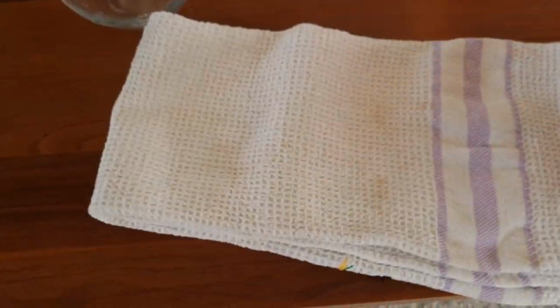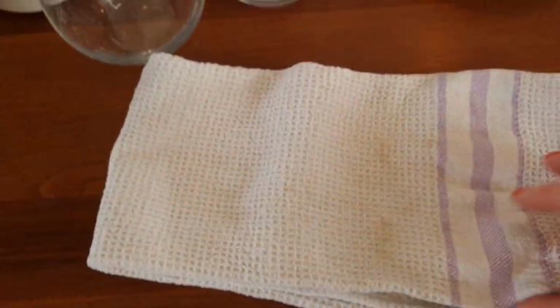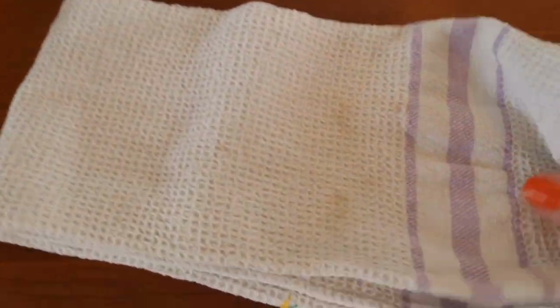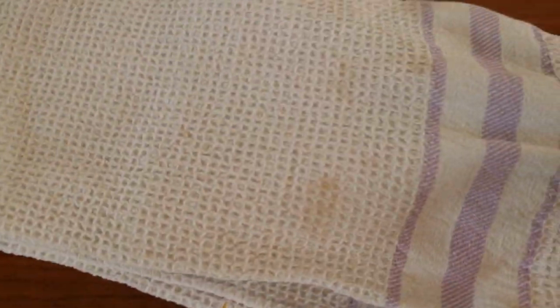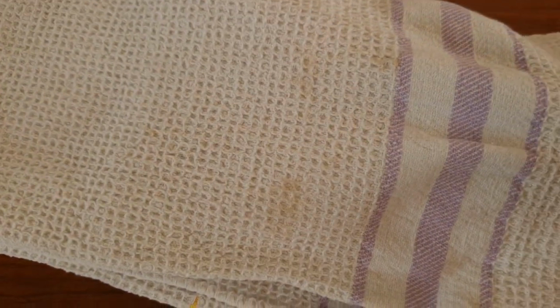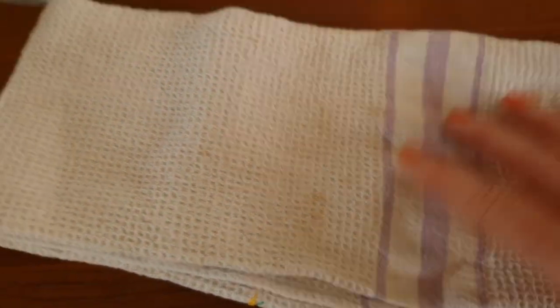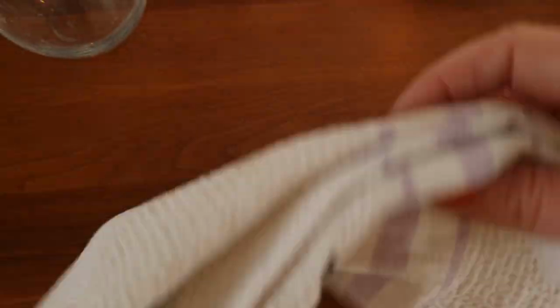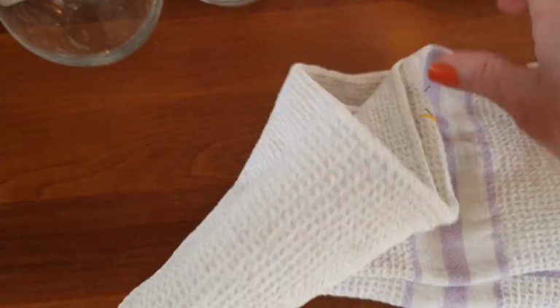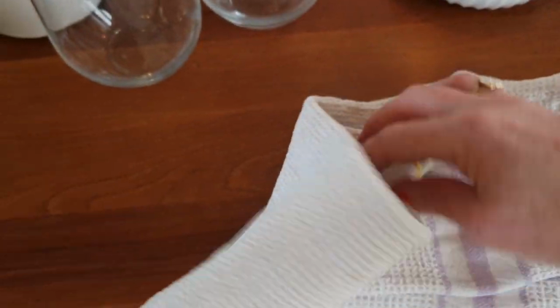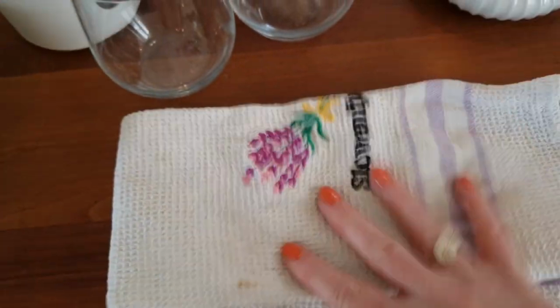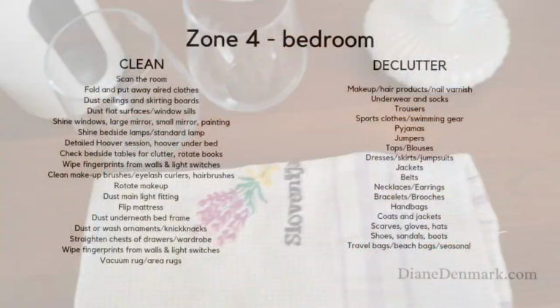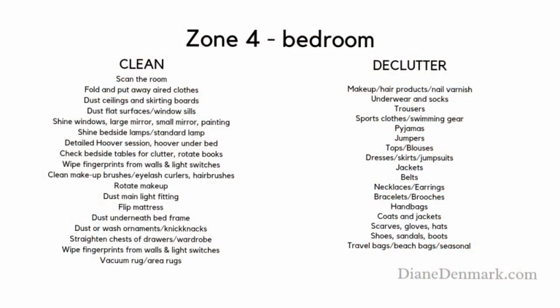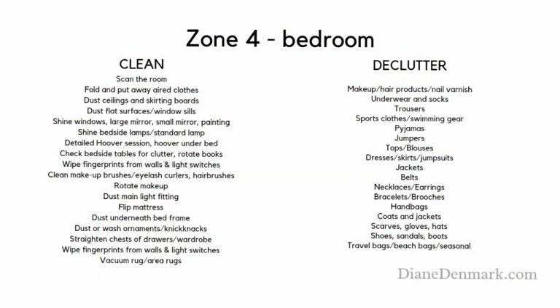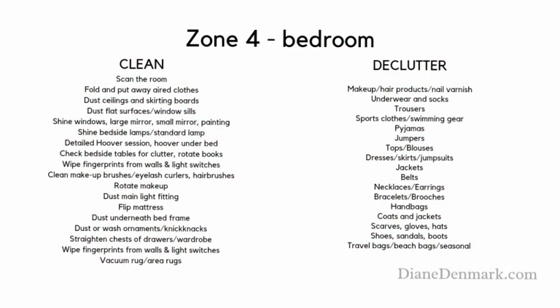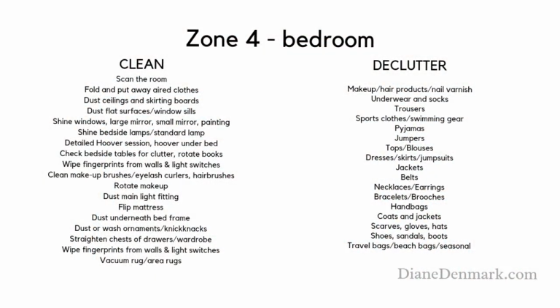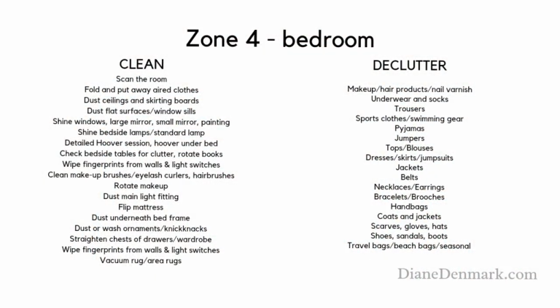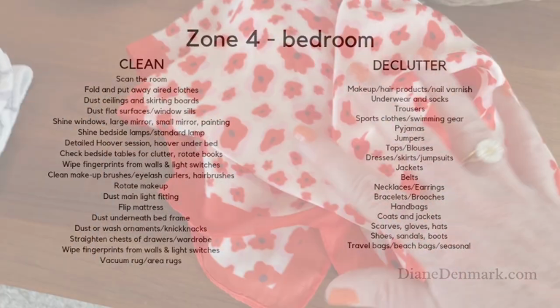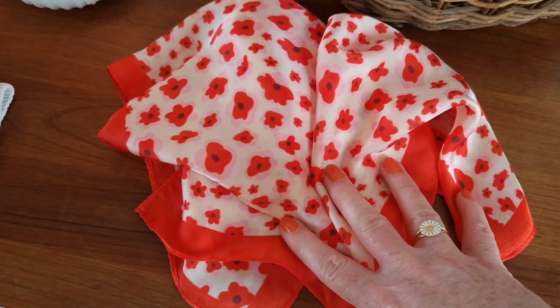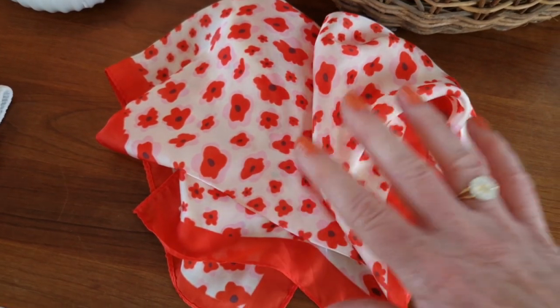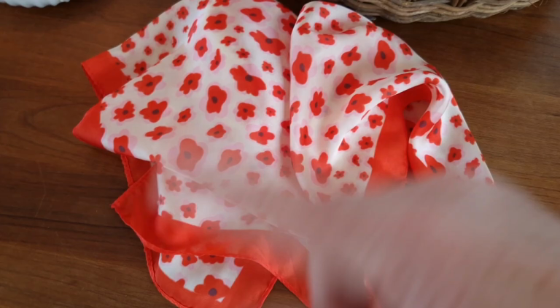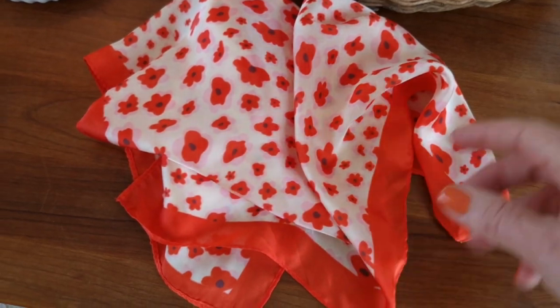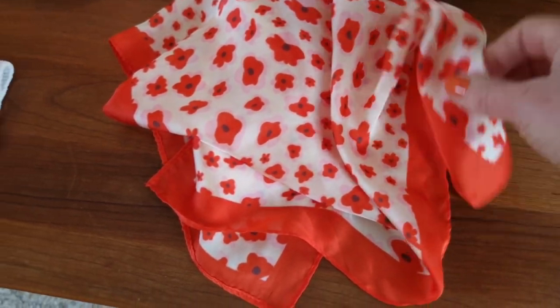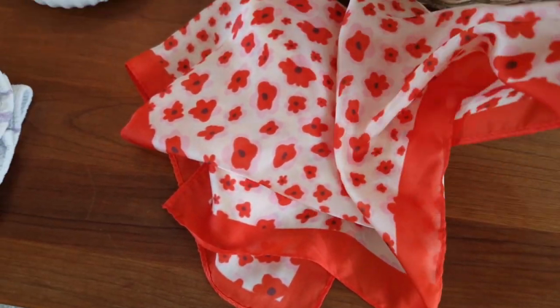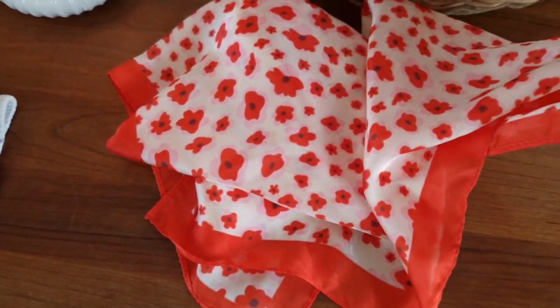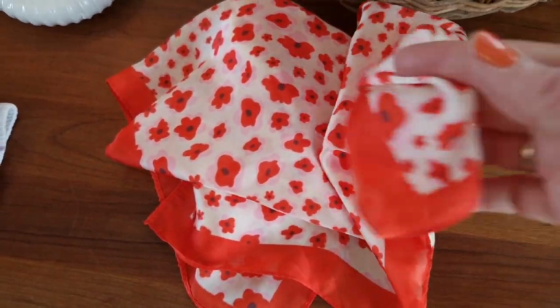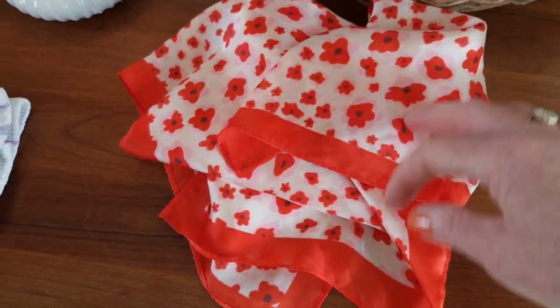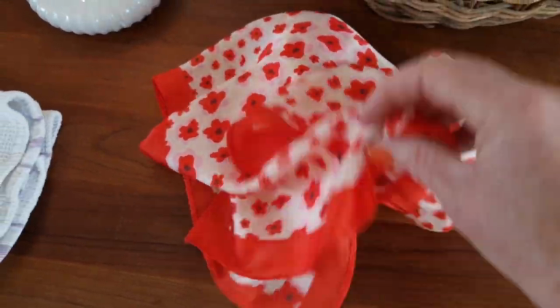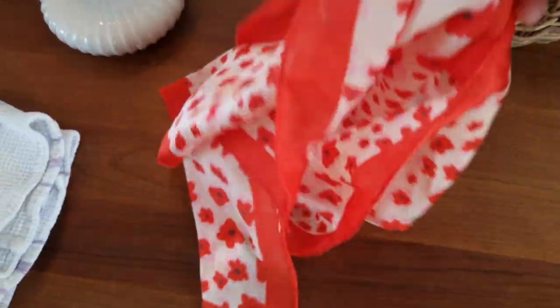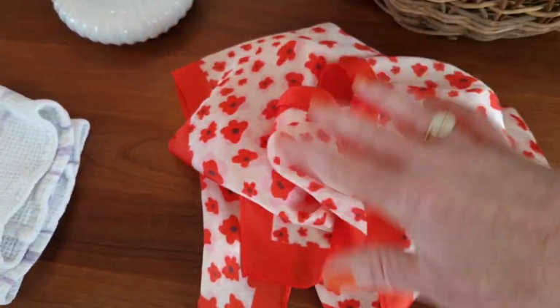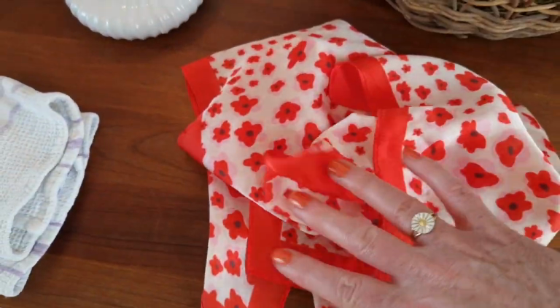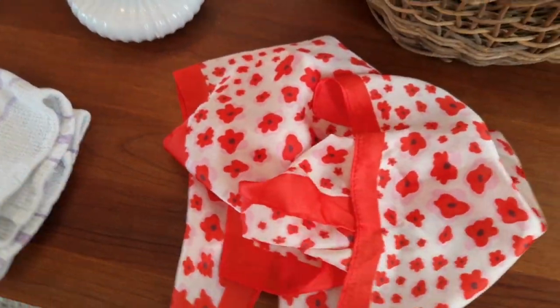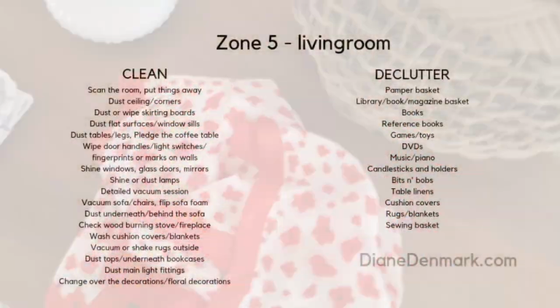This tea towel is really too stained now. I've had it since 2020 and it's going to be cut up for rags. One thing from Fly Lady Zone 4, the bedroom — you would have seen that last week I really did a big clear out, so it's just one small headscarf.